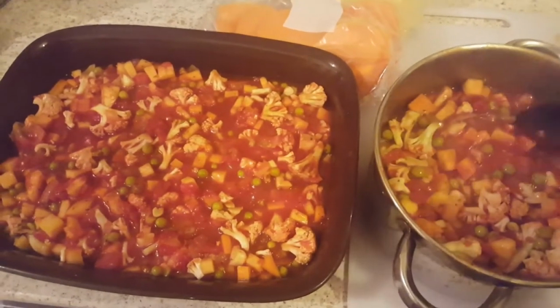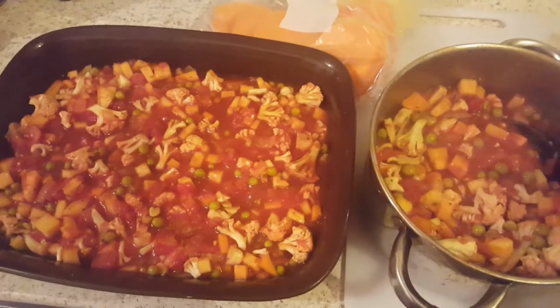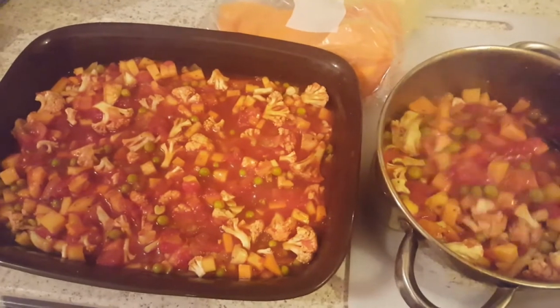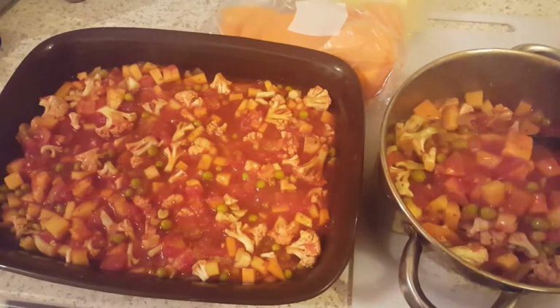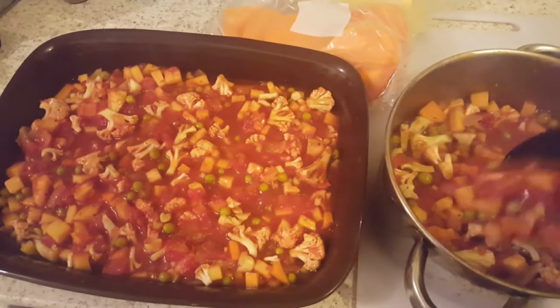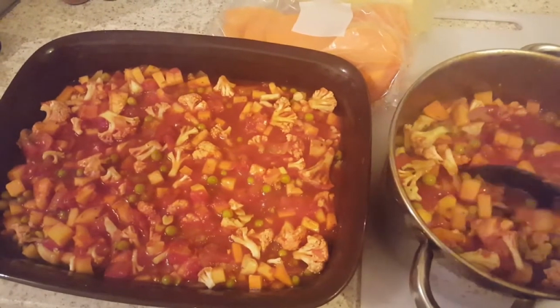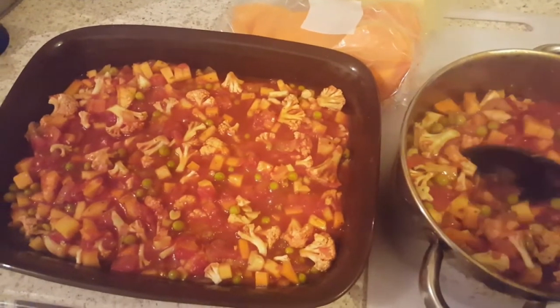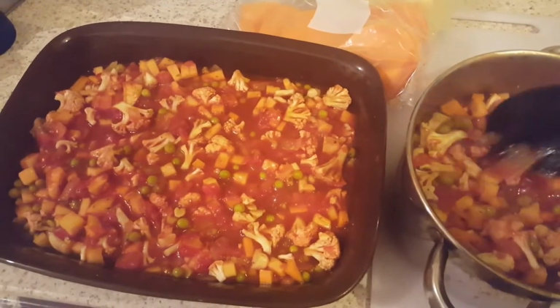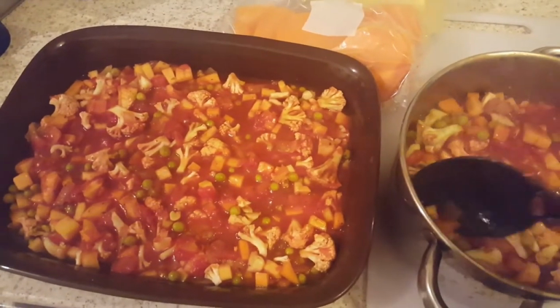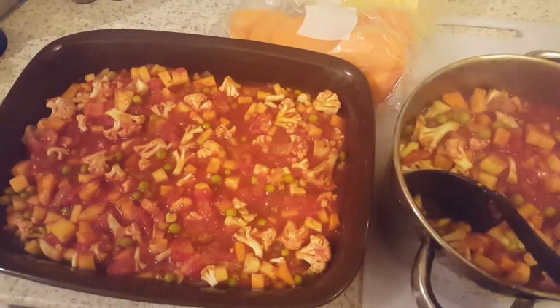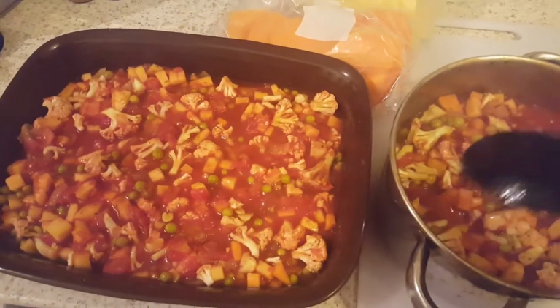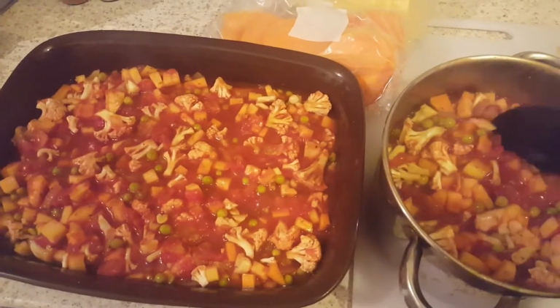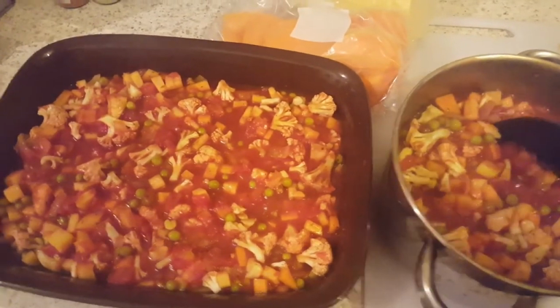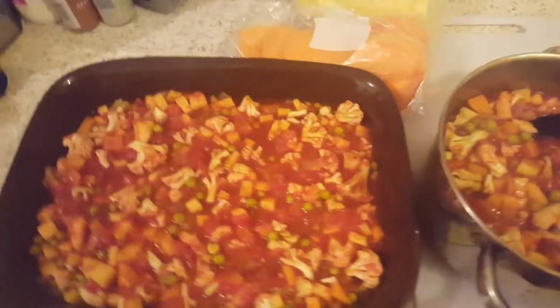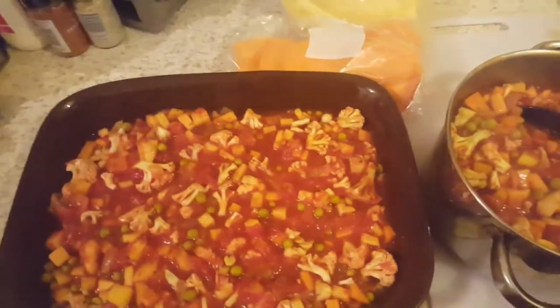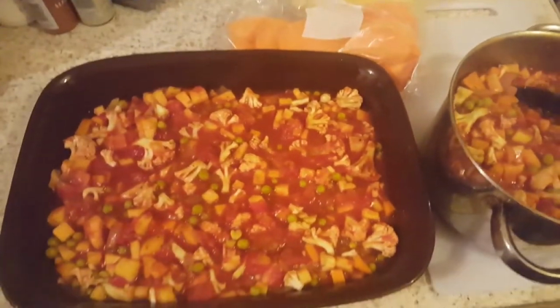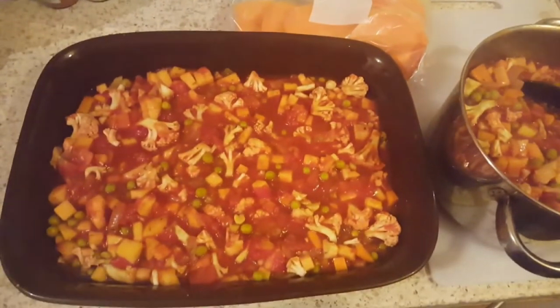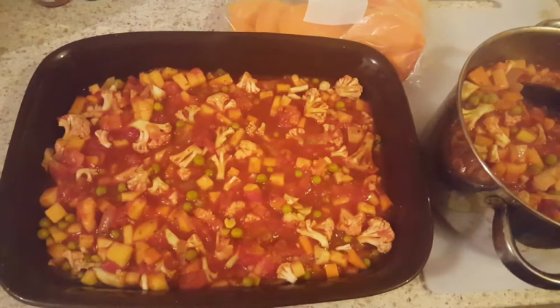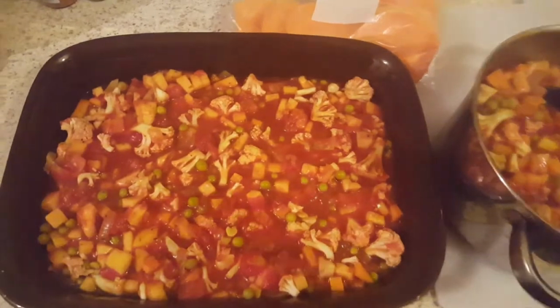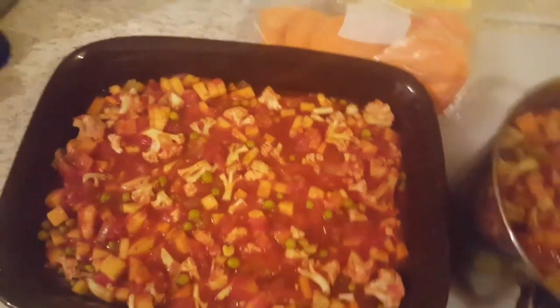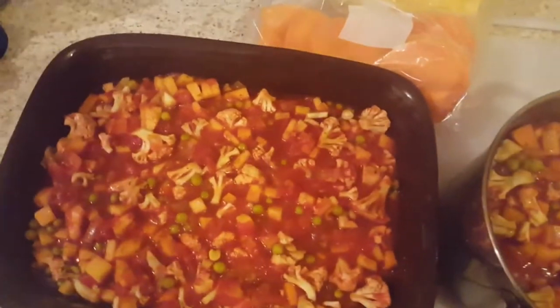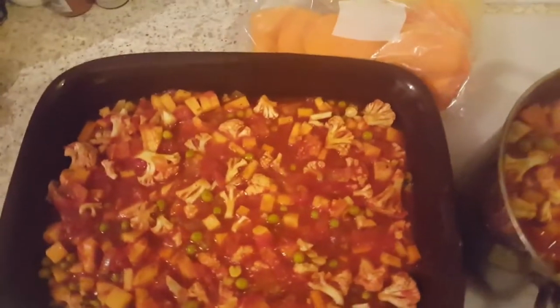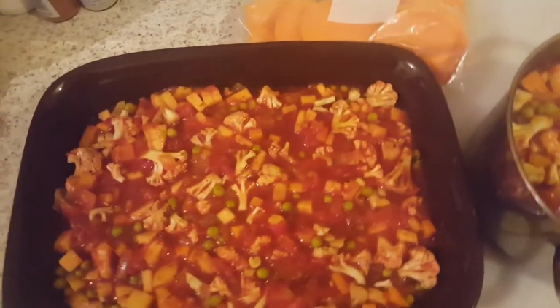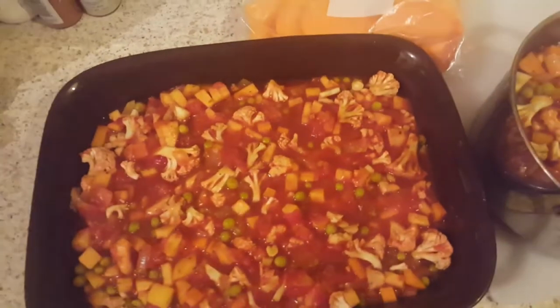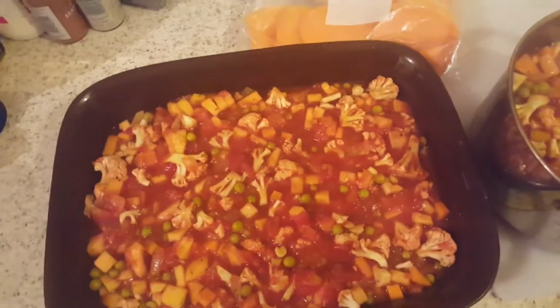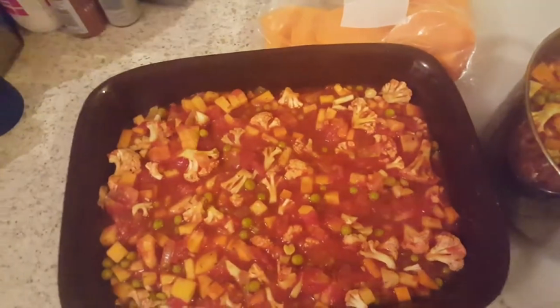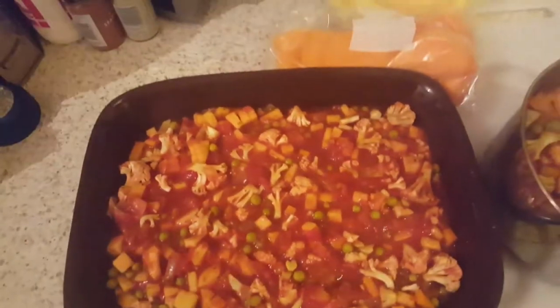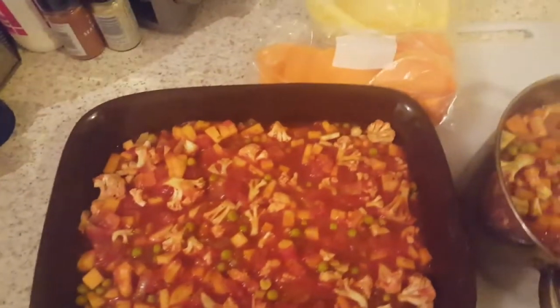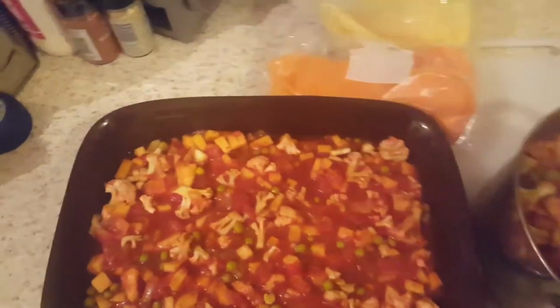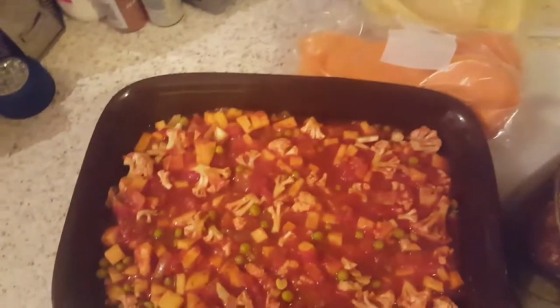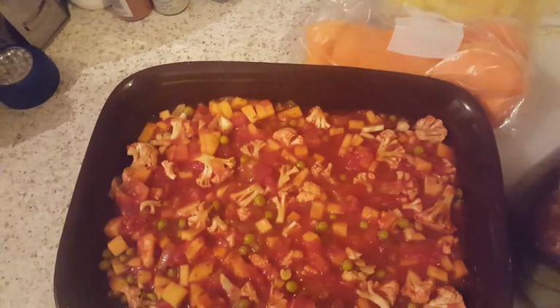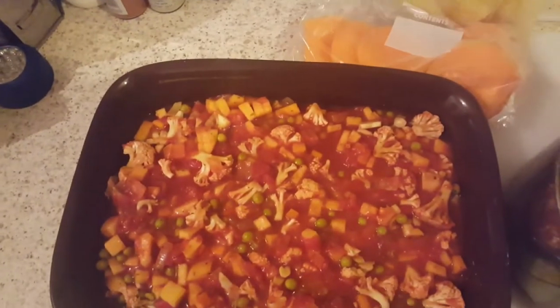You could use any vegetables — pretty much whatever you've got in your fridge. If you've got lots of broccoli, put broccoli in; if you've got courgettes, put those in. Whatever you've got will work.